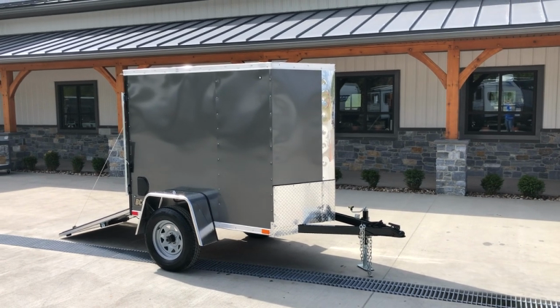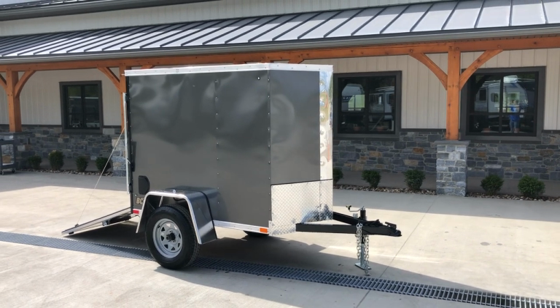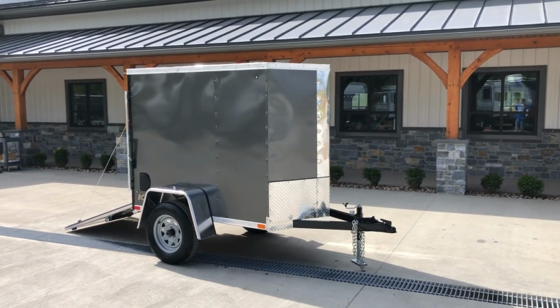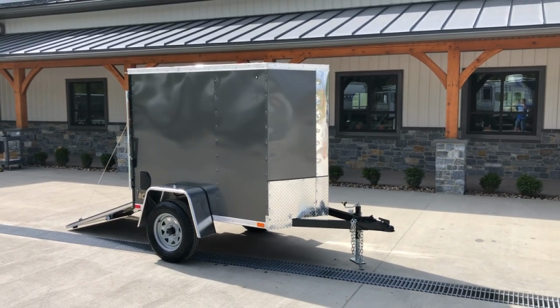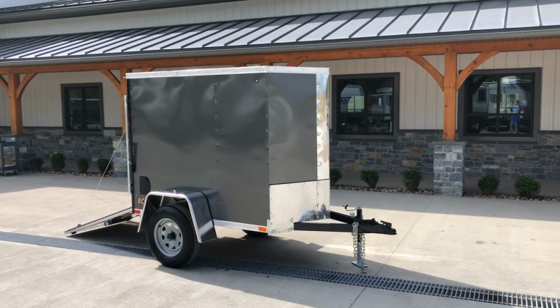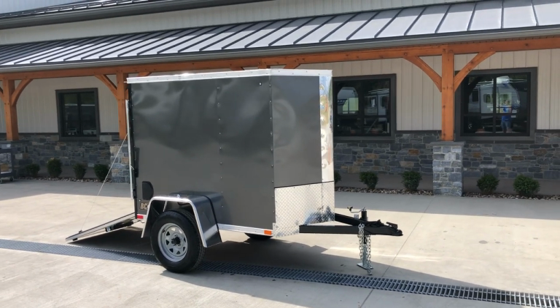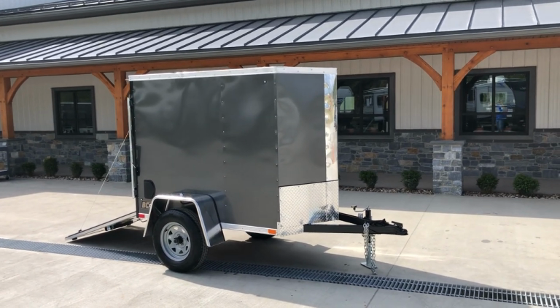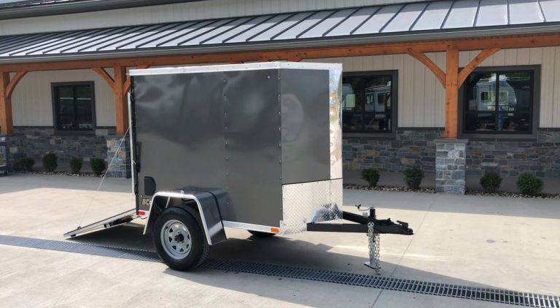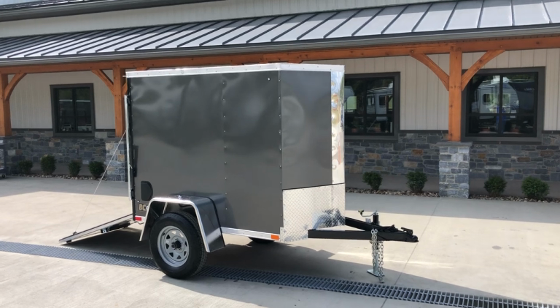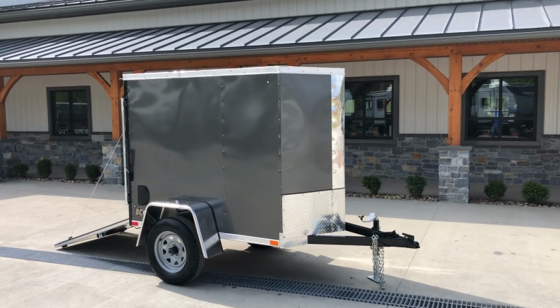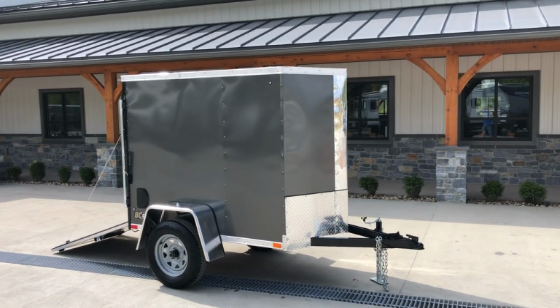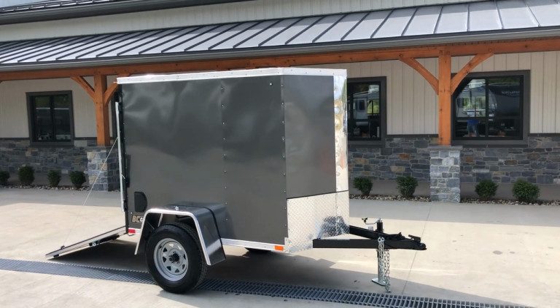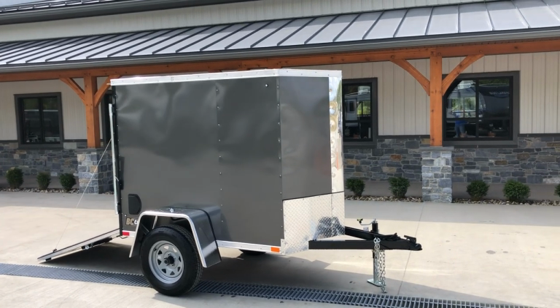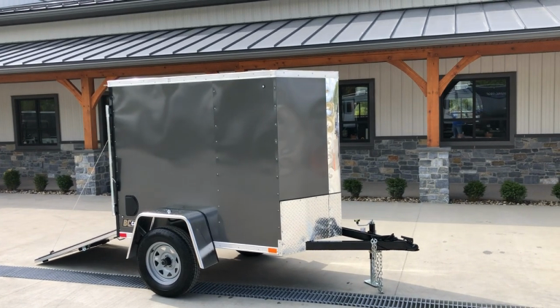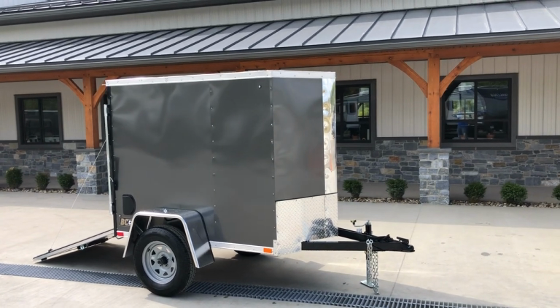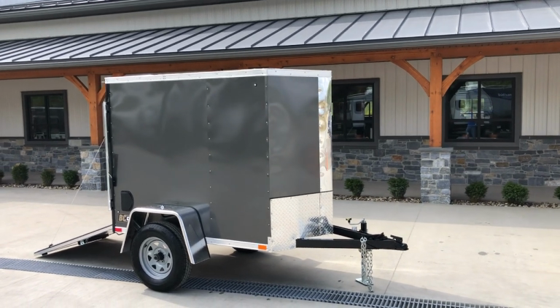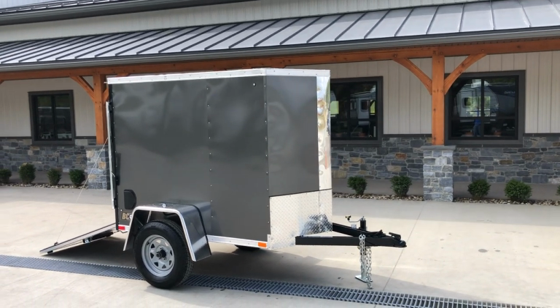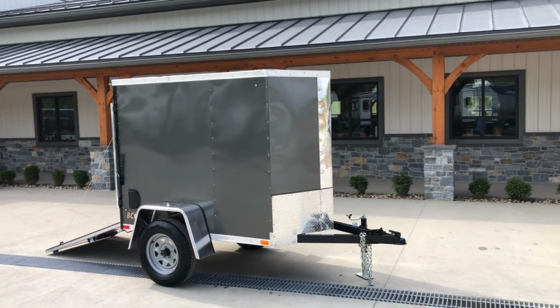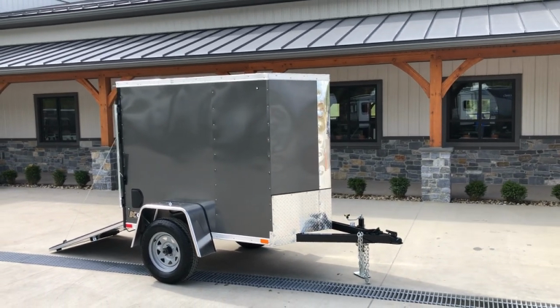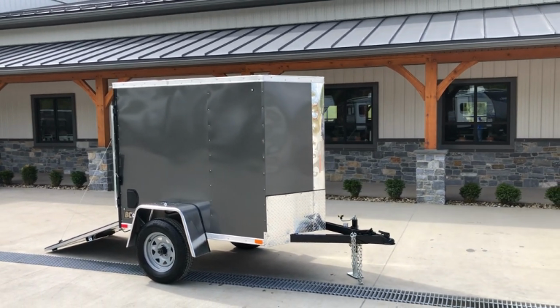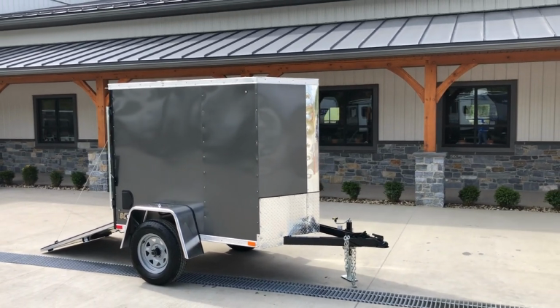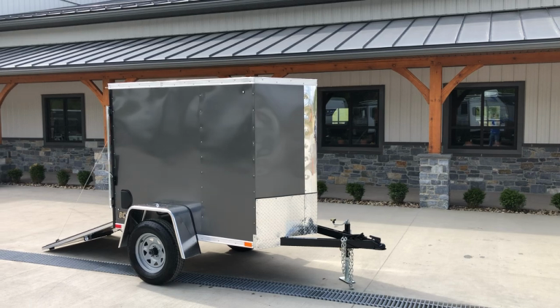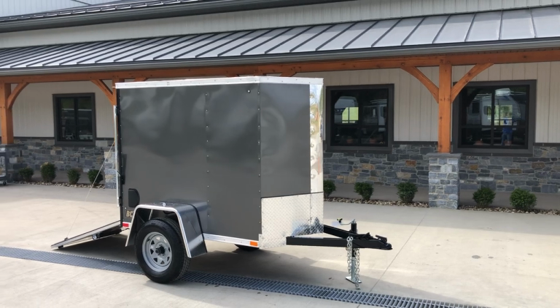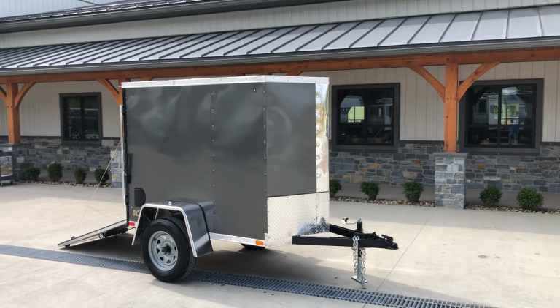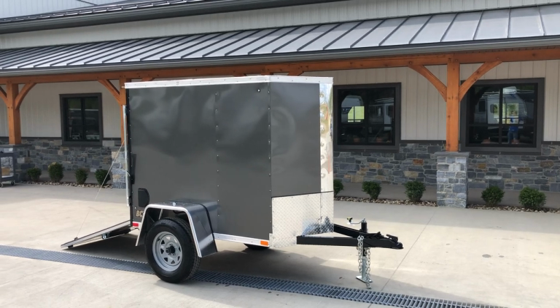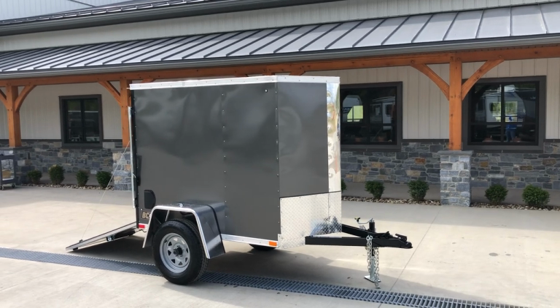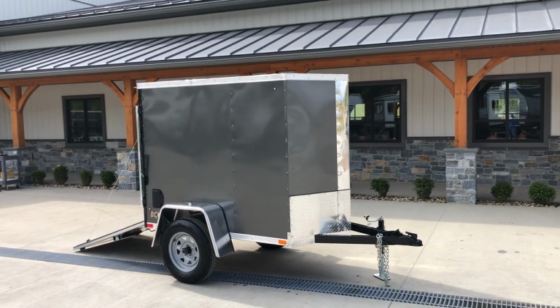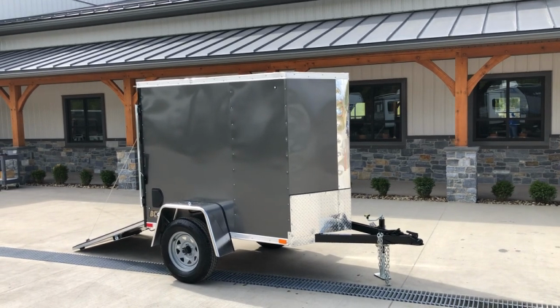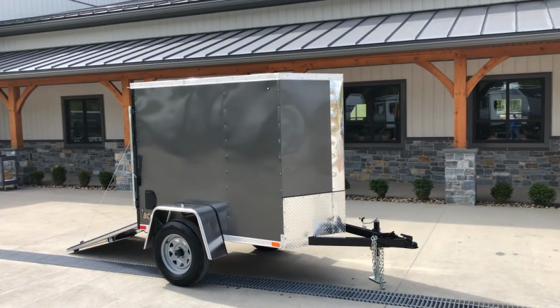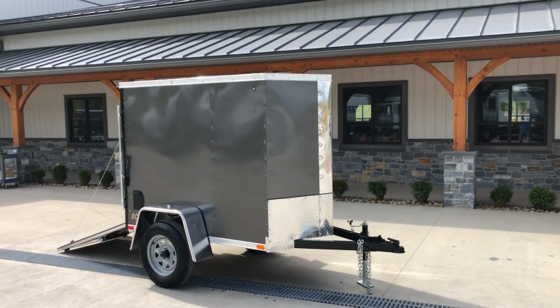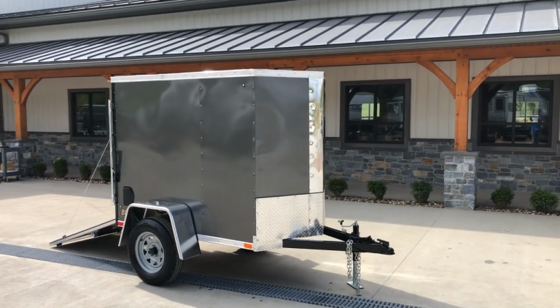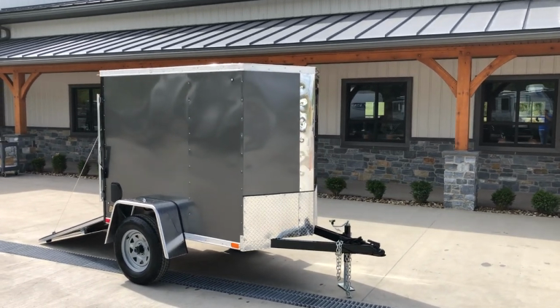This particular unit is four foot wide, six foot long, and five foot inside height. The five foot inside height is going to get you about four foot six through the door. We'll show you that in a second.